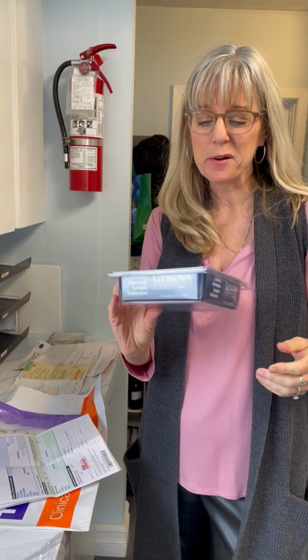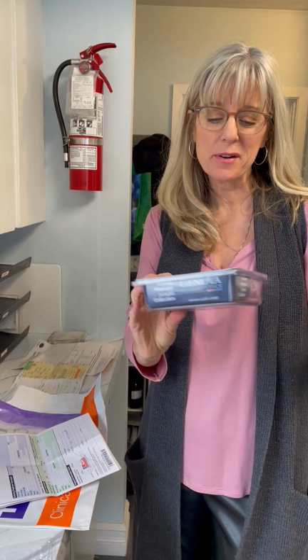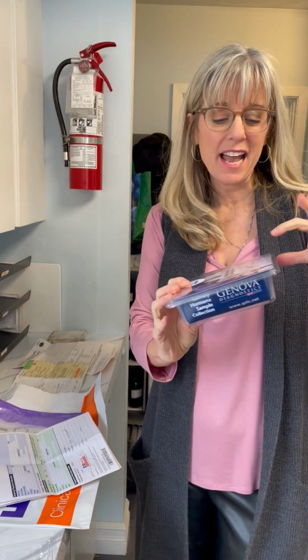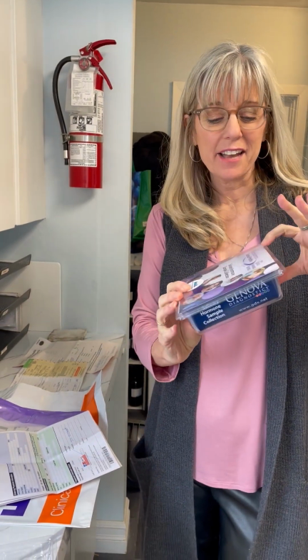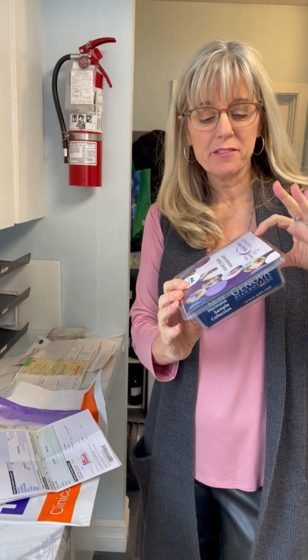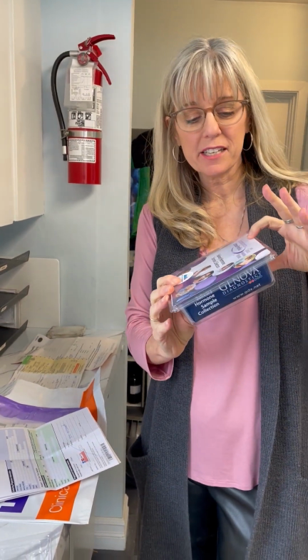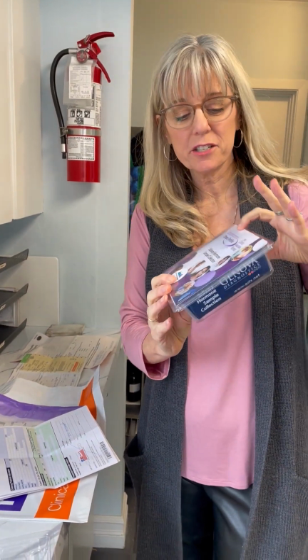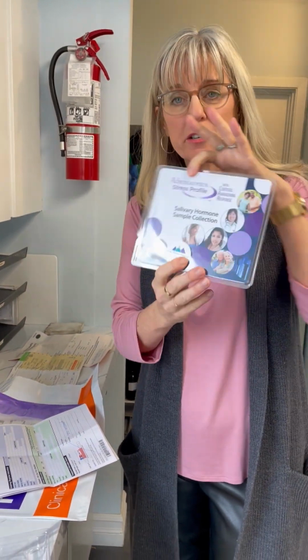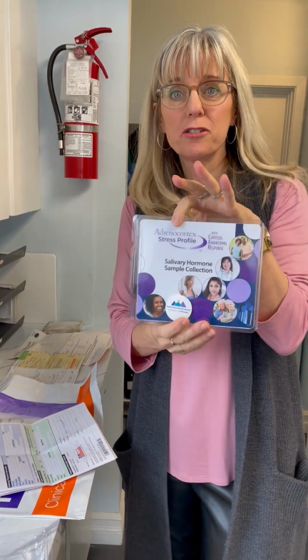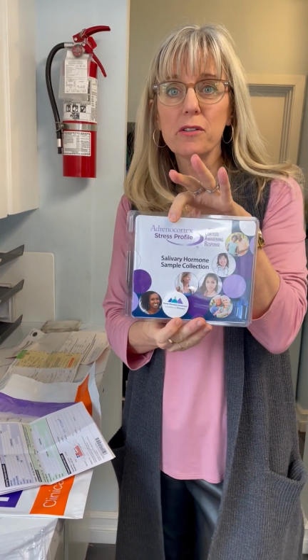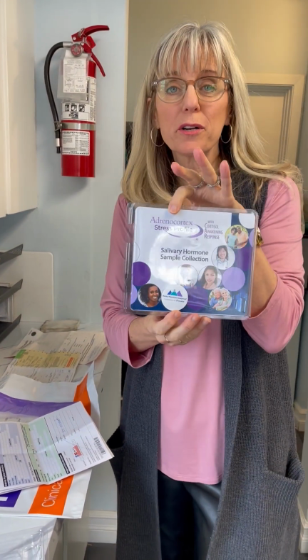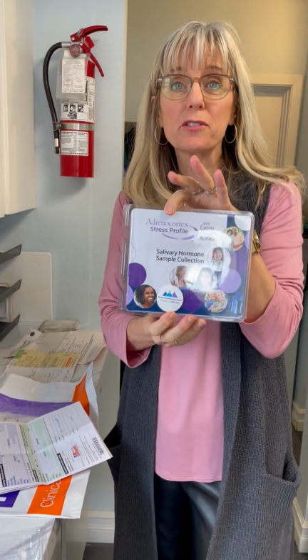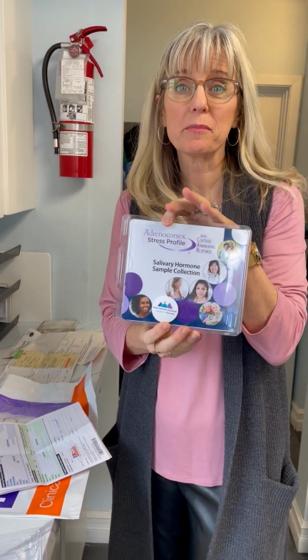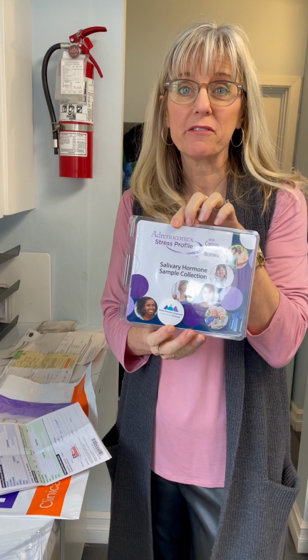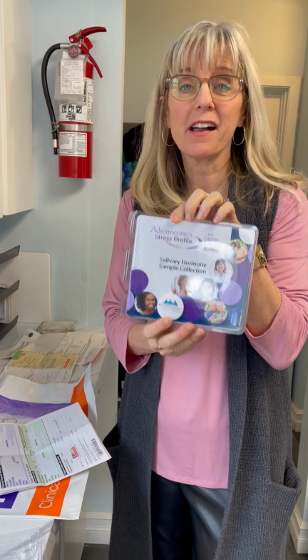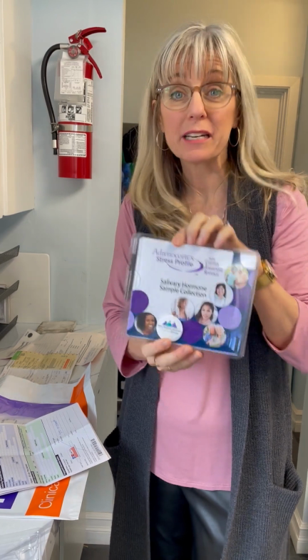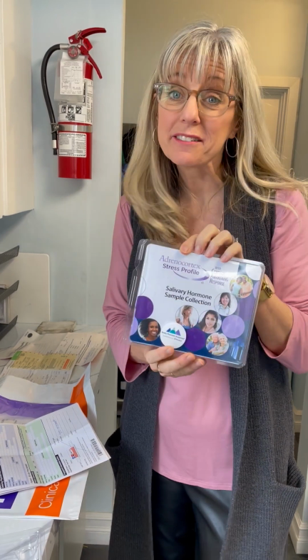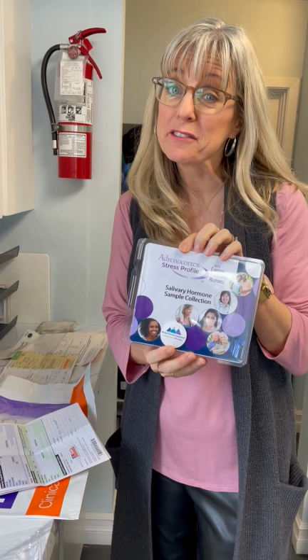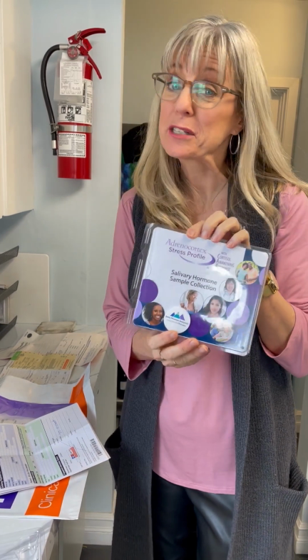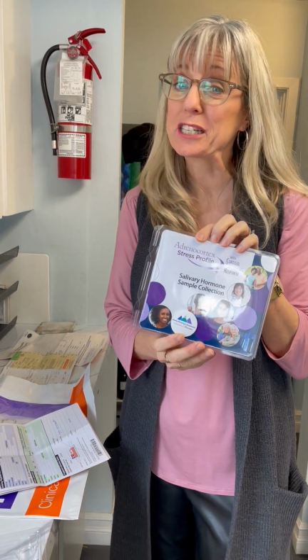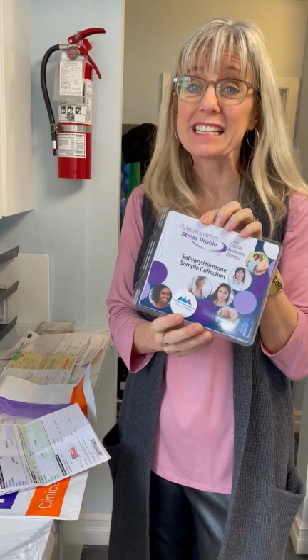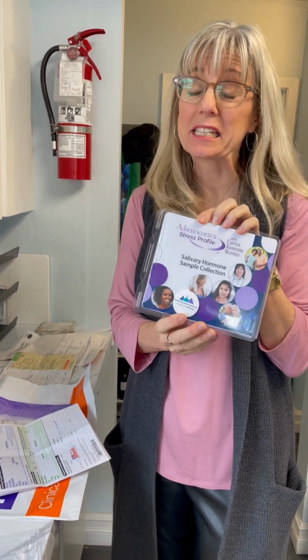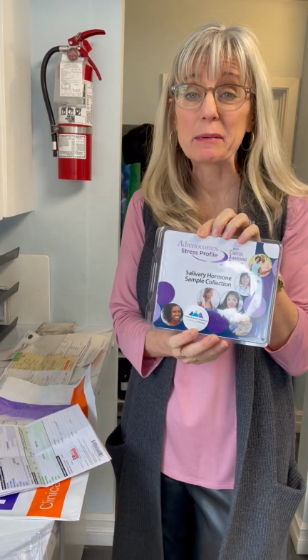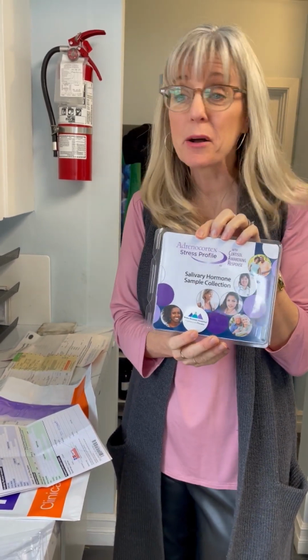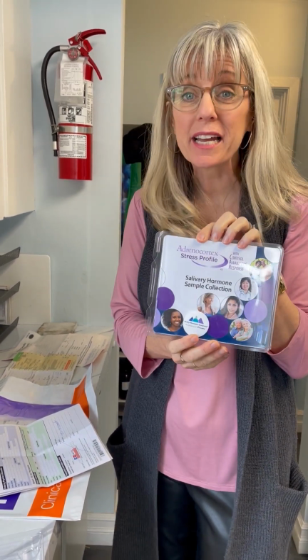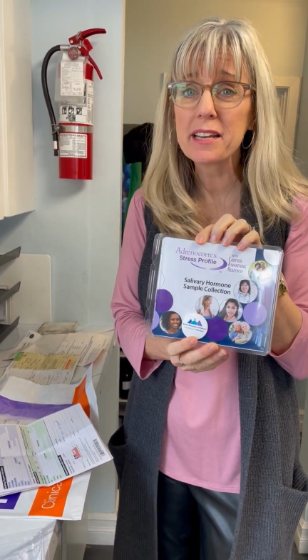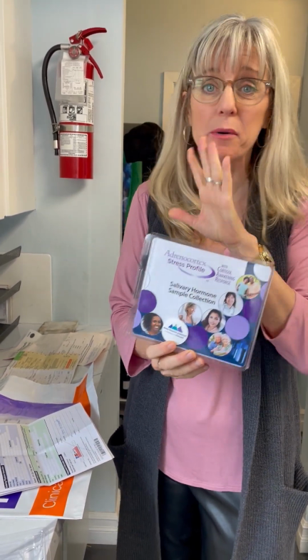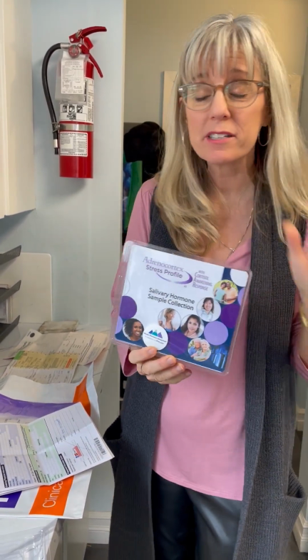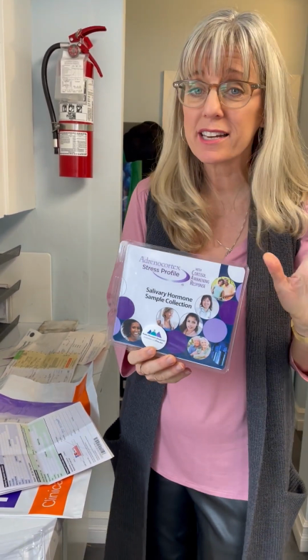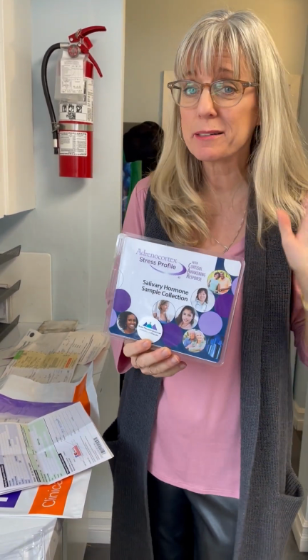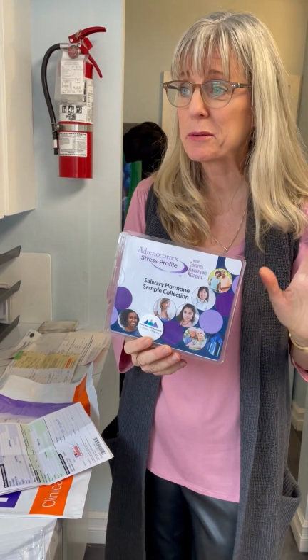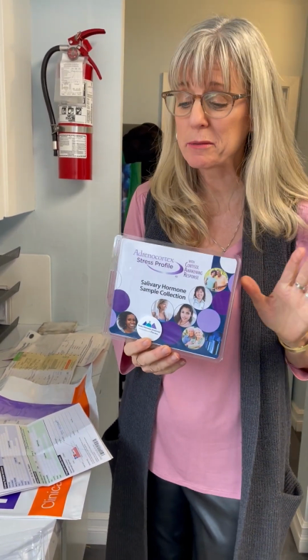If you've decided to do your adrenocortical stress profile, I wanted to give you a few instructions because it's a little bit complicated, but once you get it, it'll be no problem.